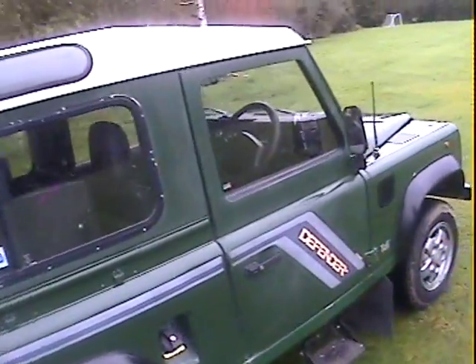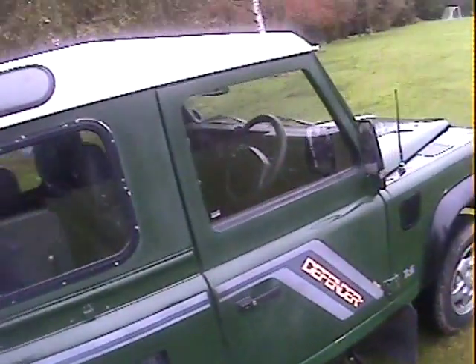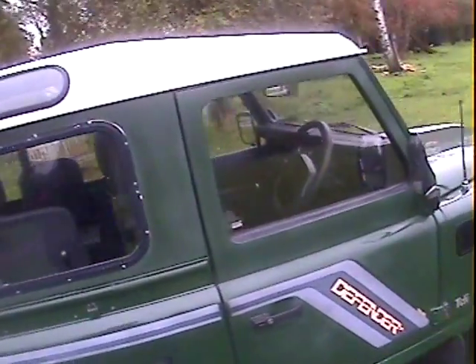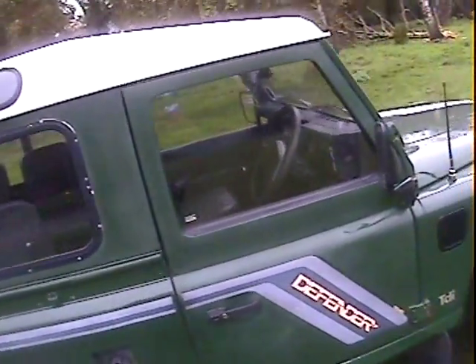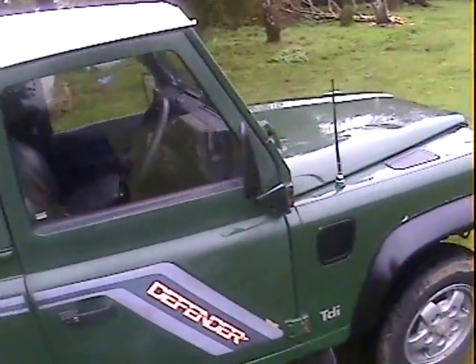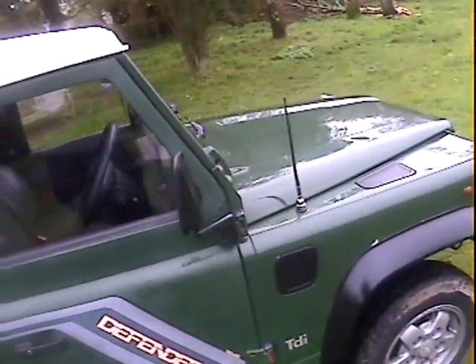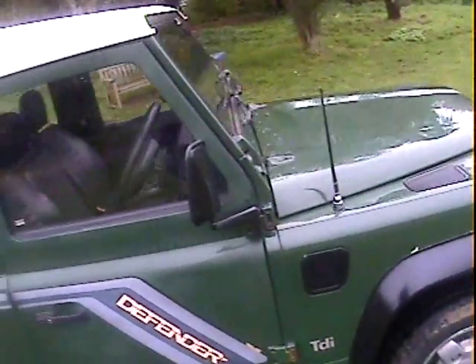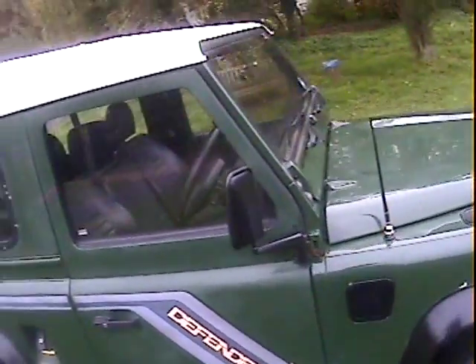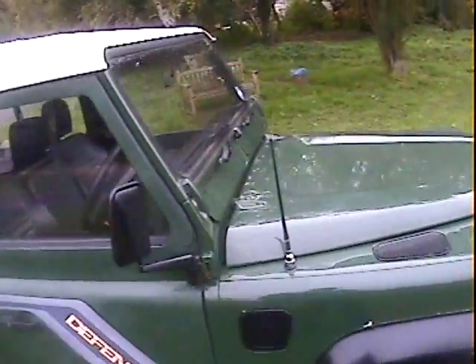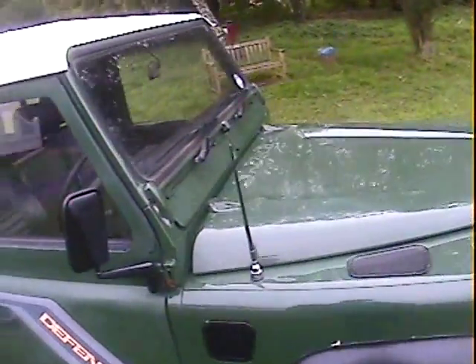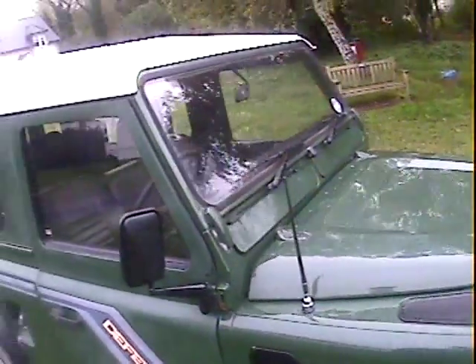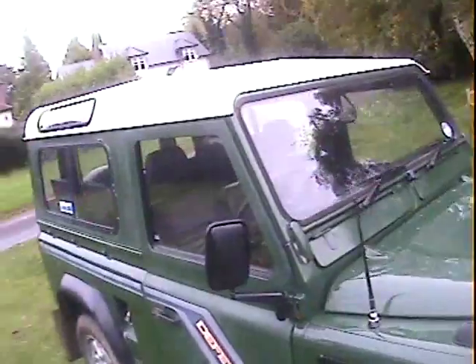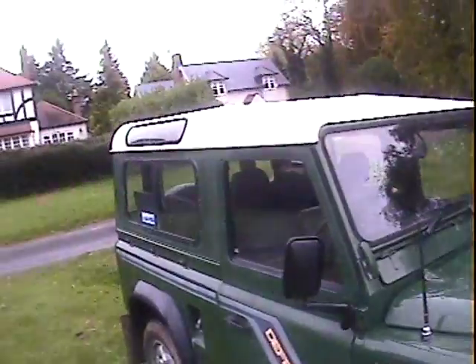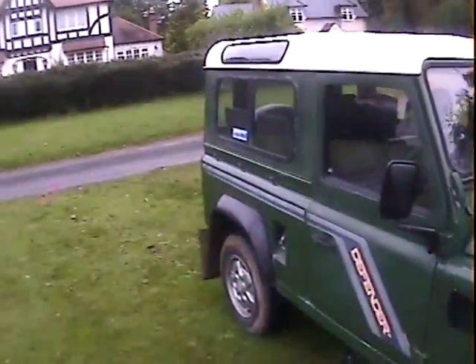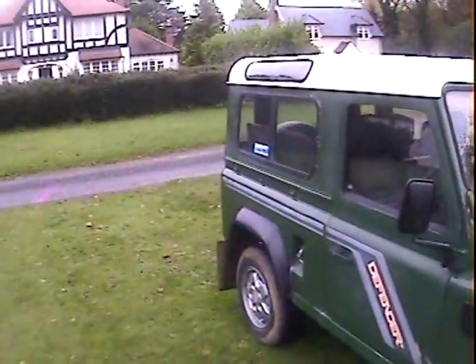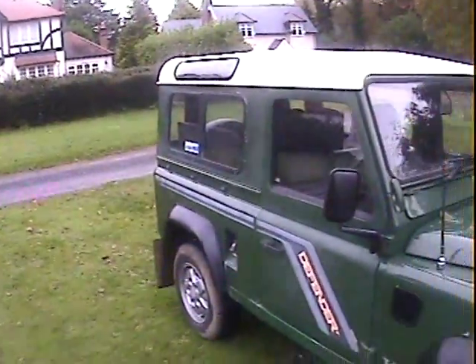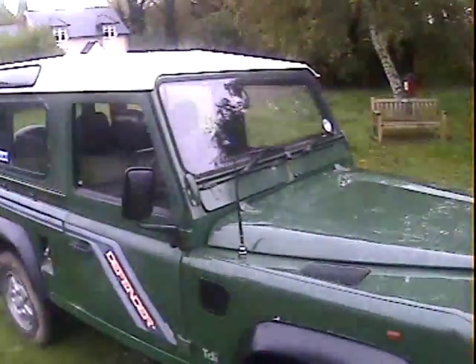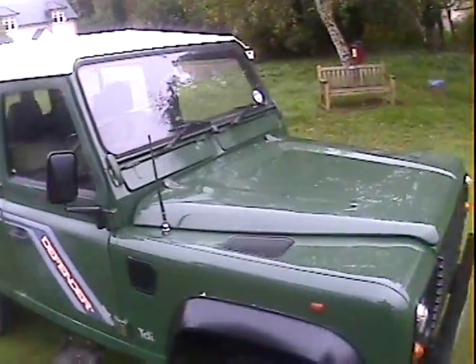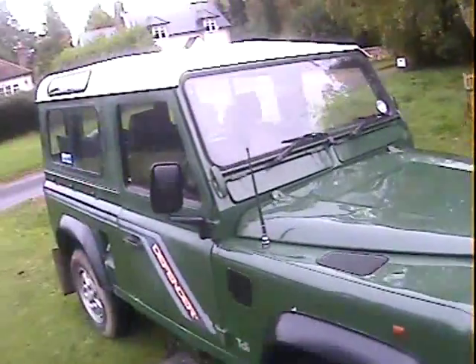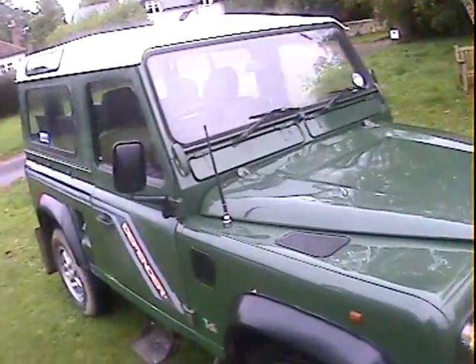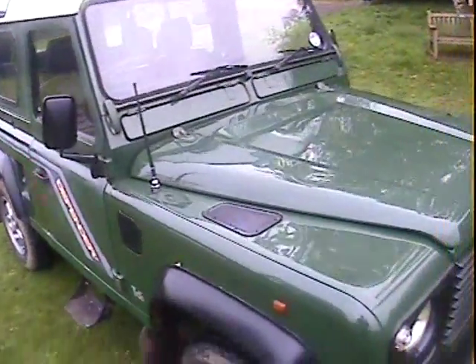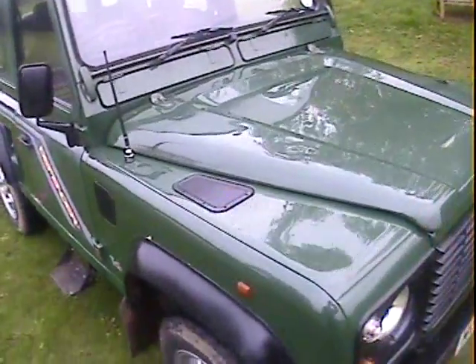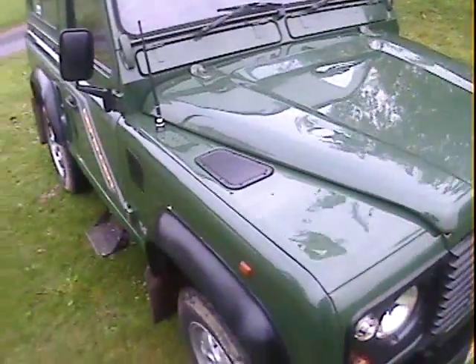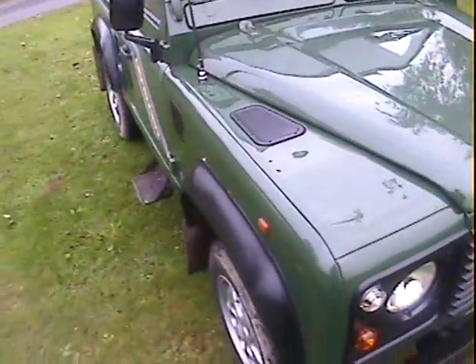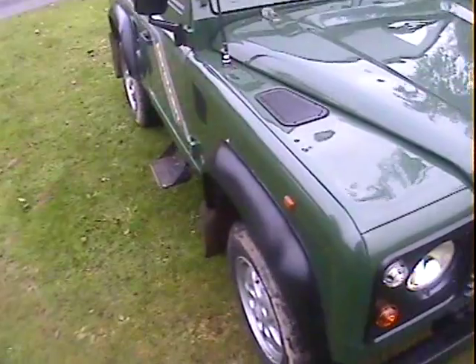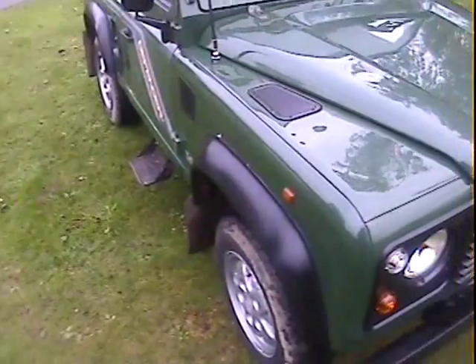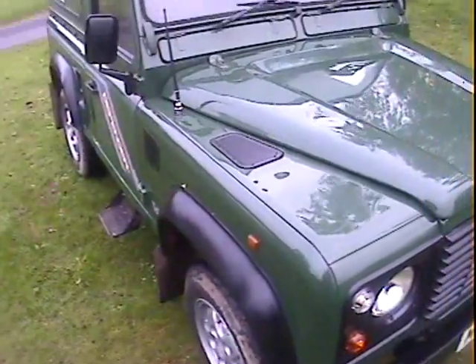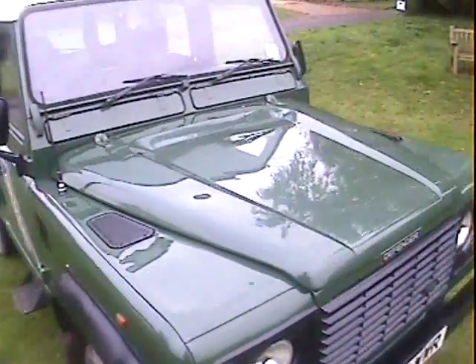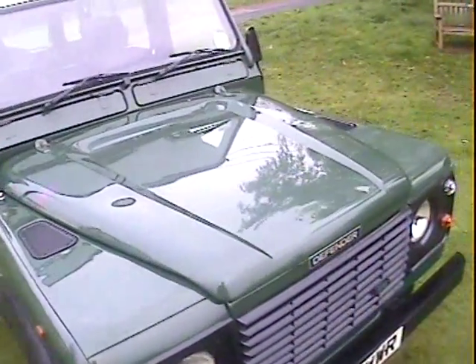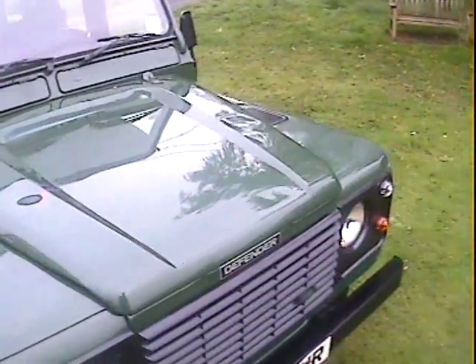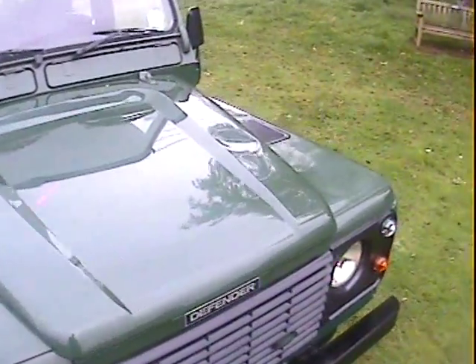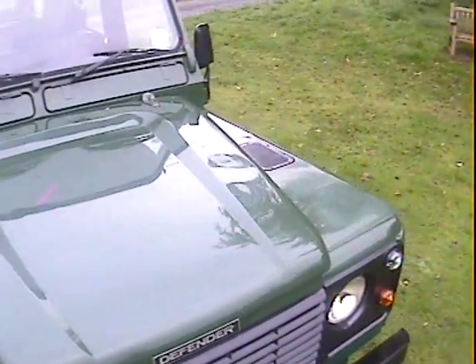Generally very, very straight indeed. The paintwork seems to be largely original — there's a bit of paint fade here and there — but it's Coniston Green solid colour and it all looks quite nice around the front end.